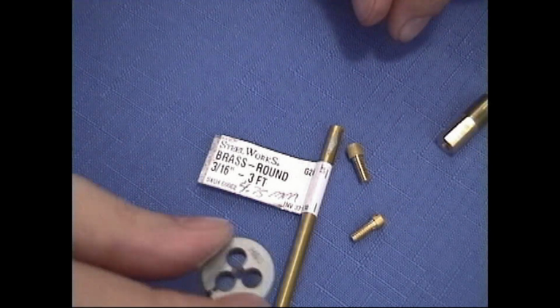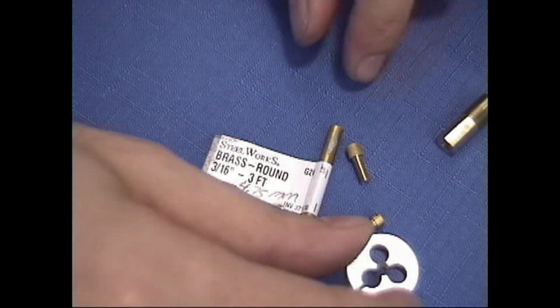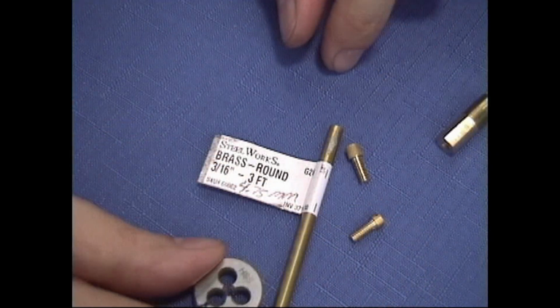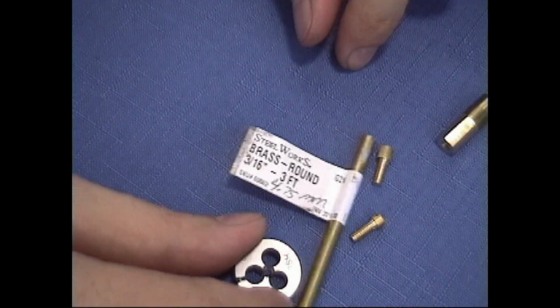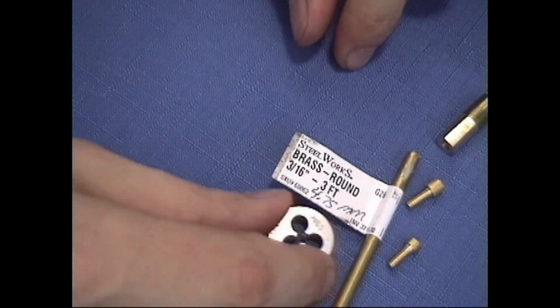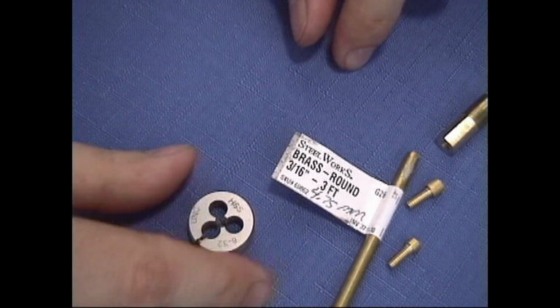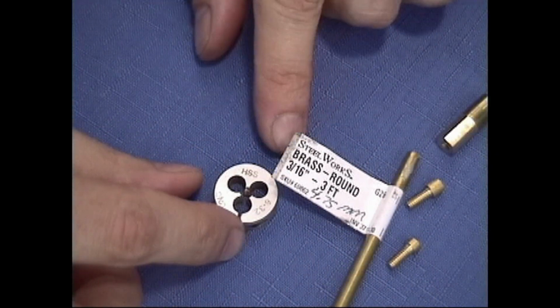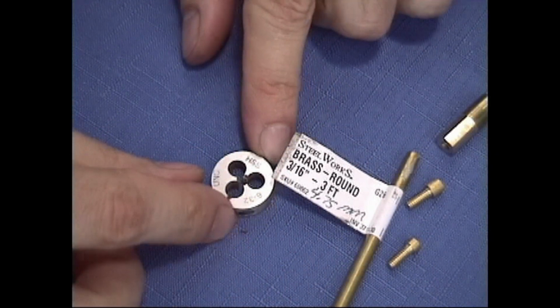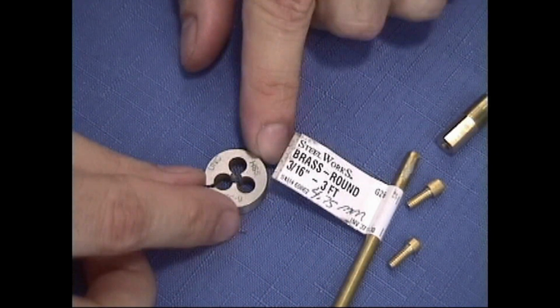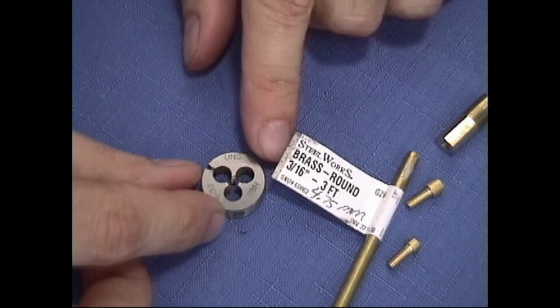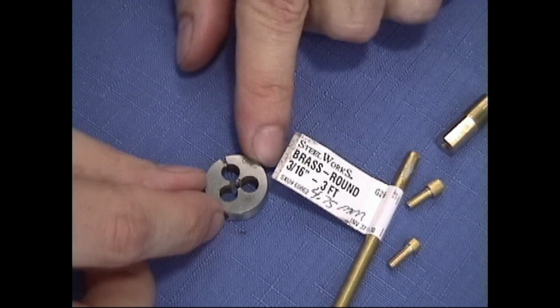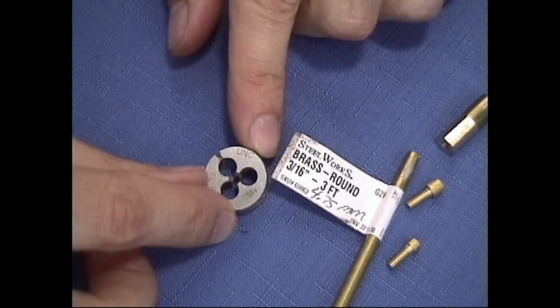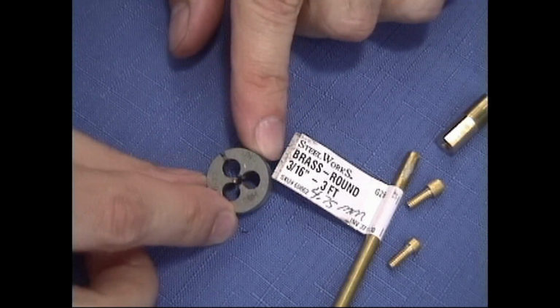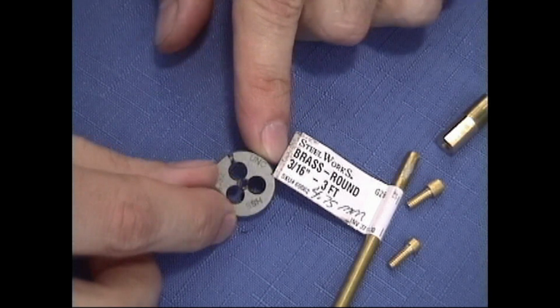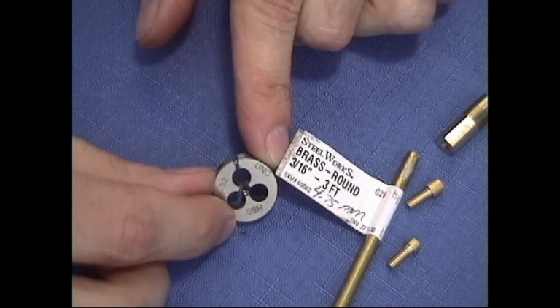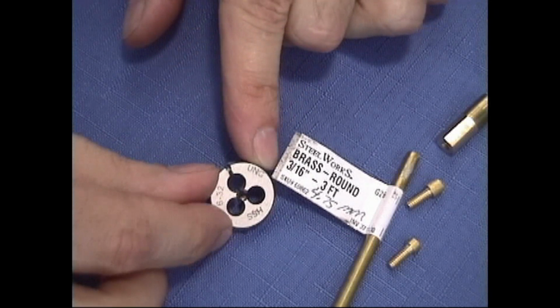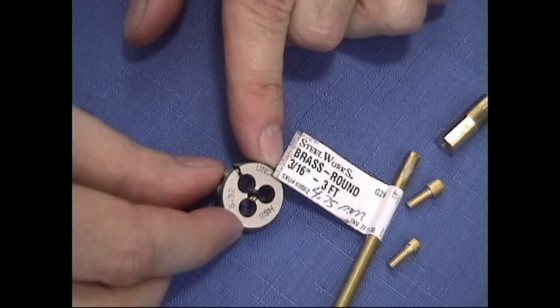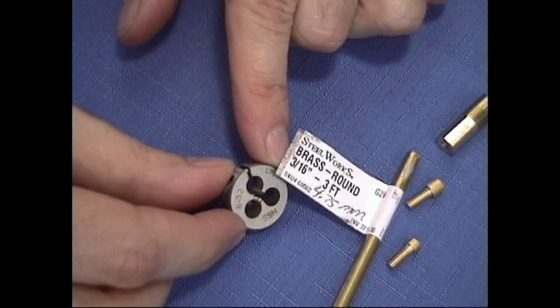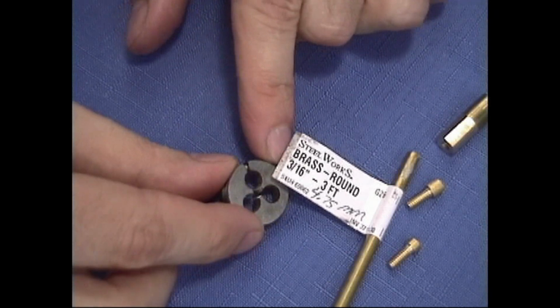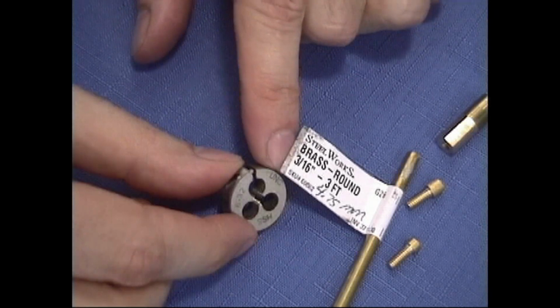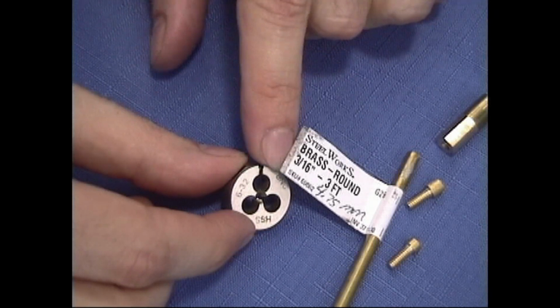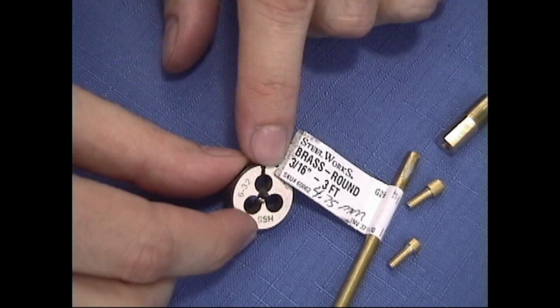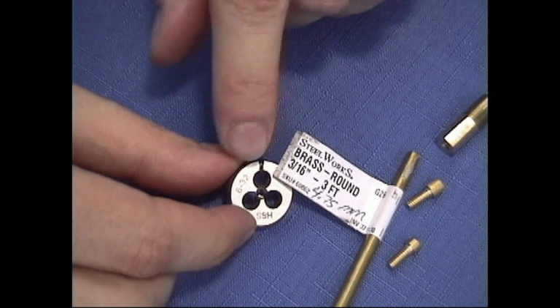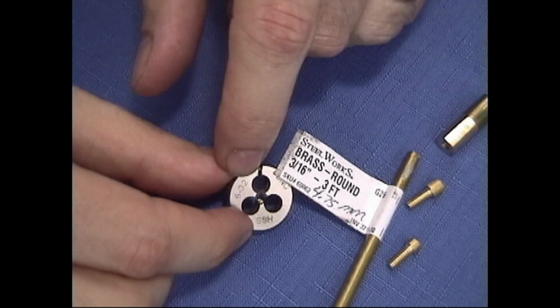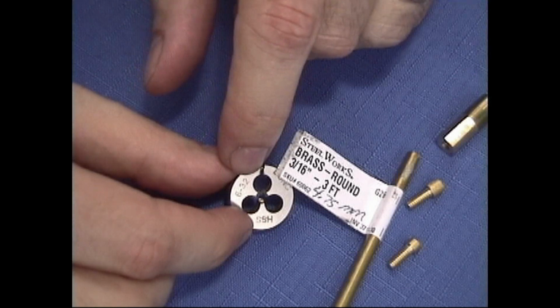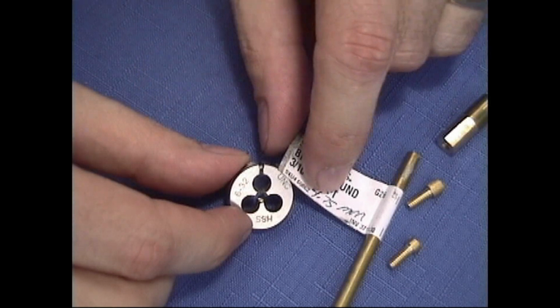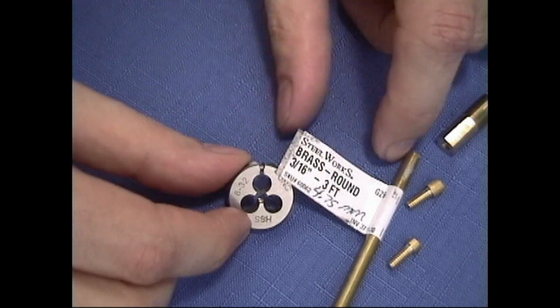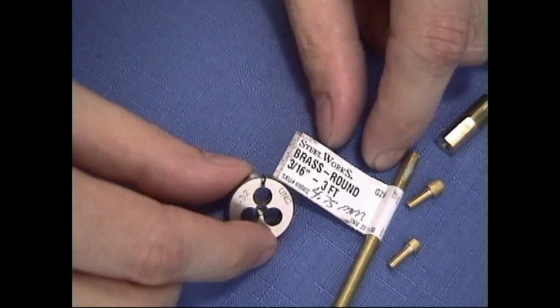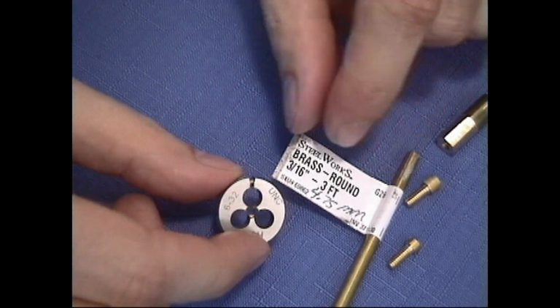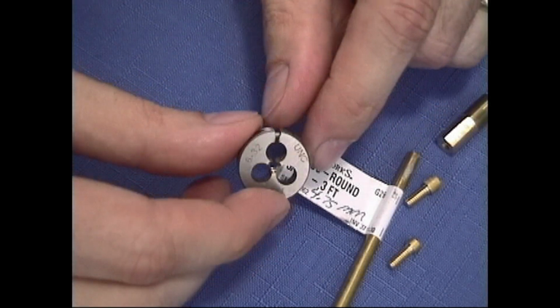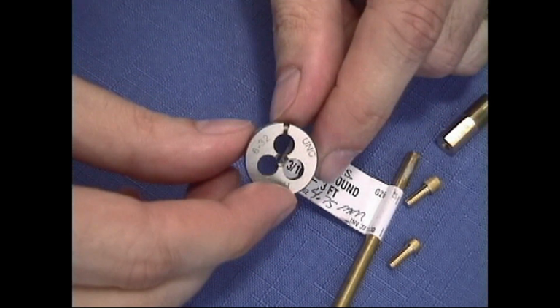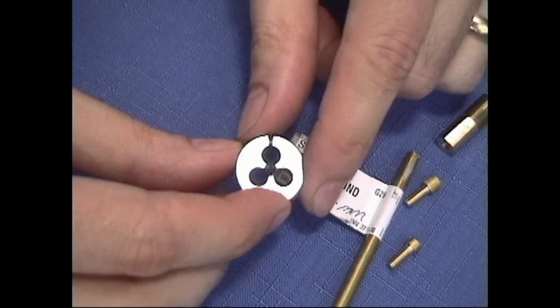At the same time, we're going to need one of these dies — this is a number 6 by 32 threads per inch. You can see it's marked '6 by 32' right there, just like our tap was also marked.